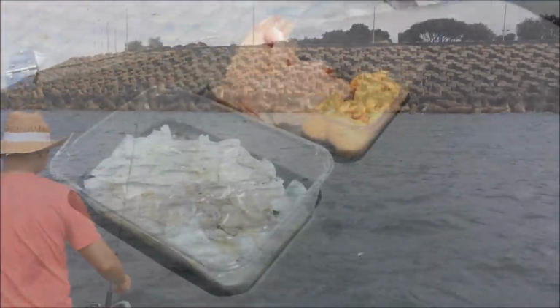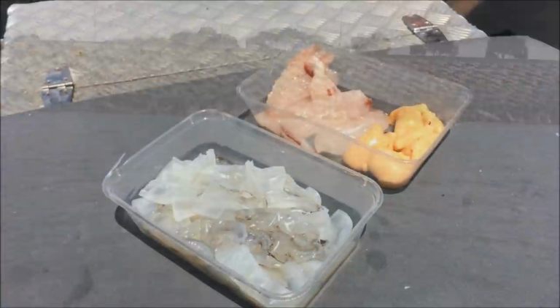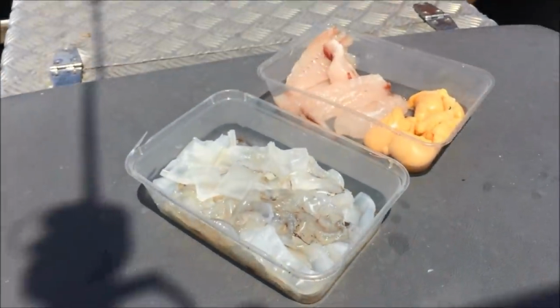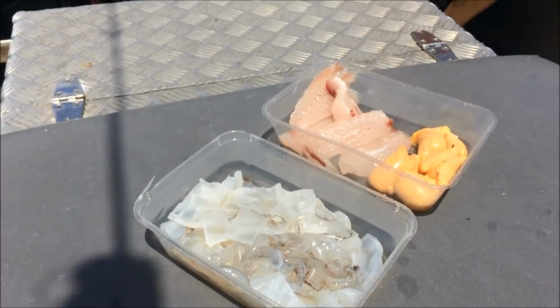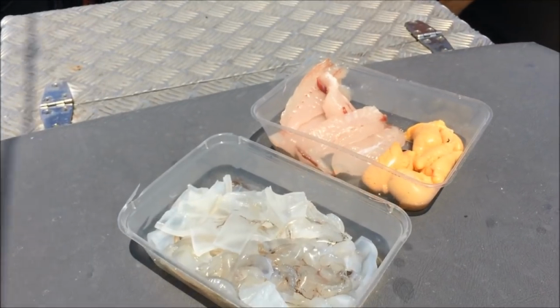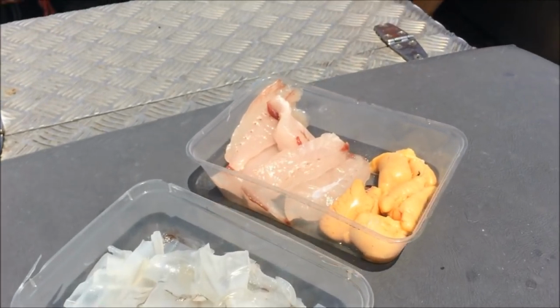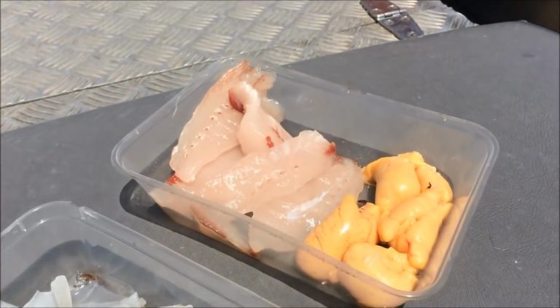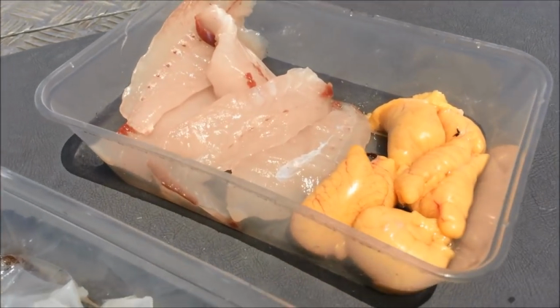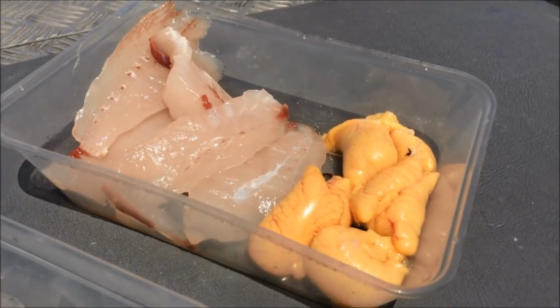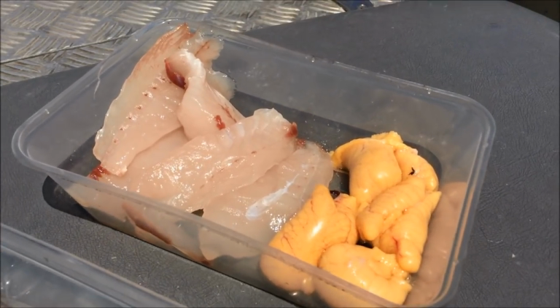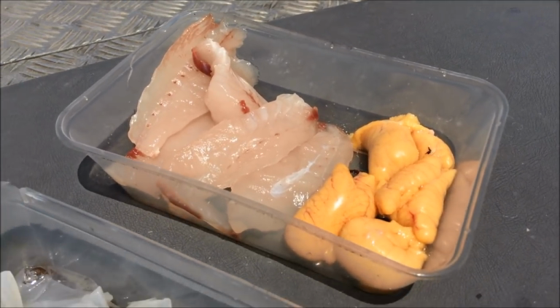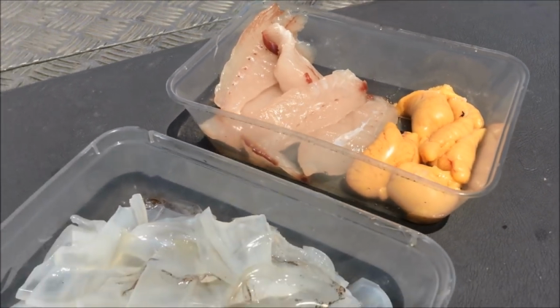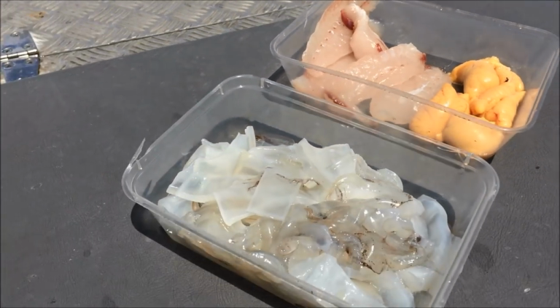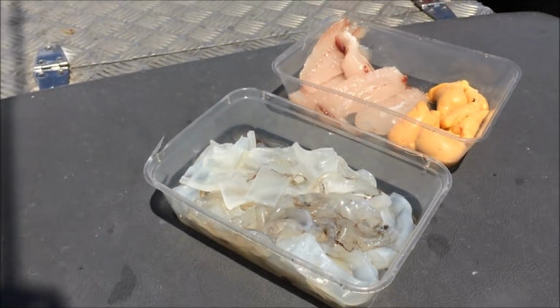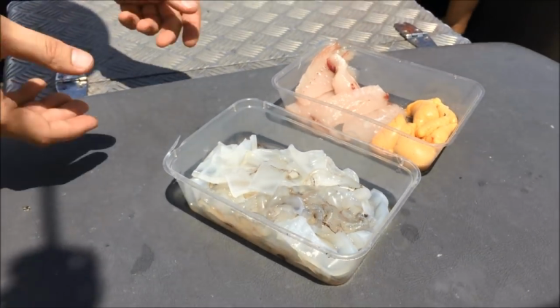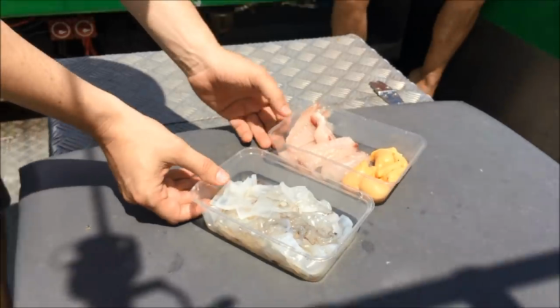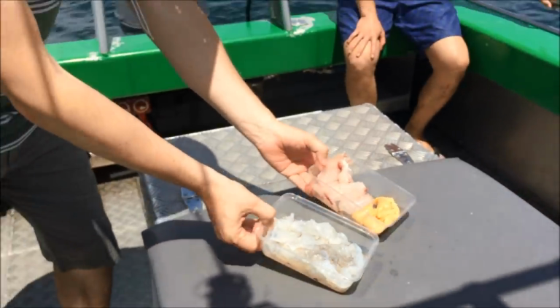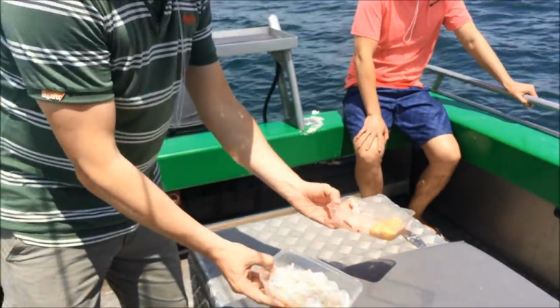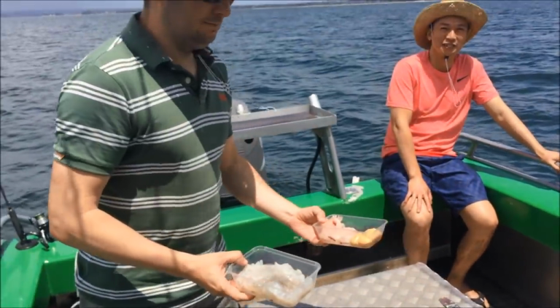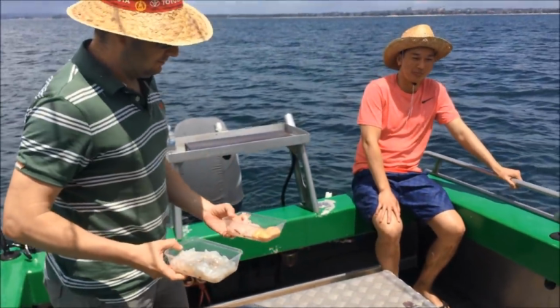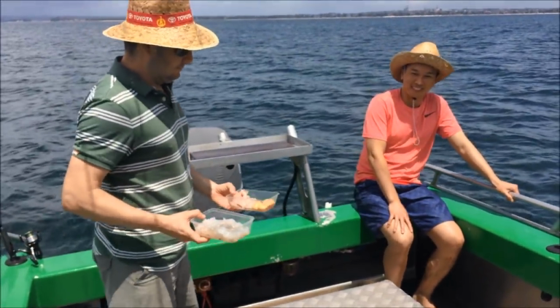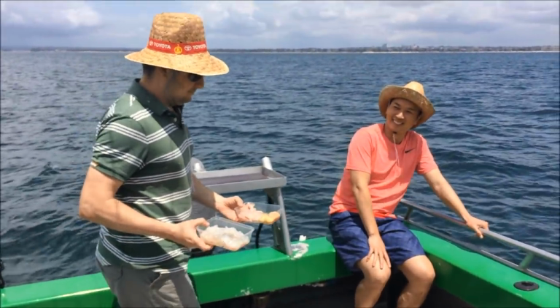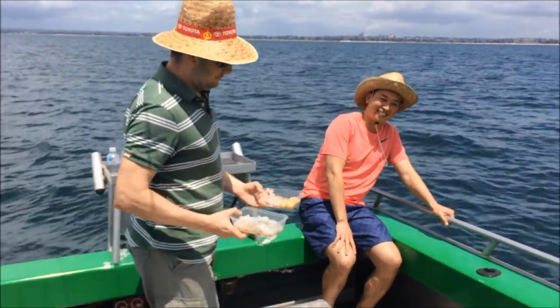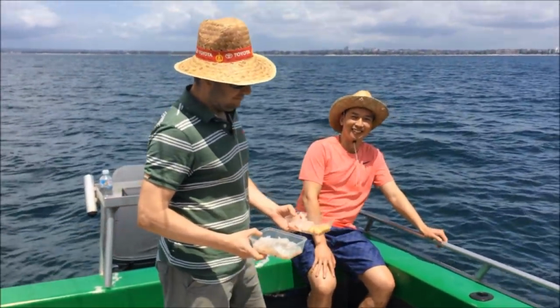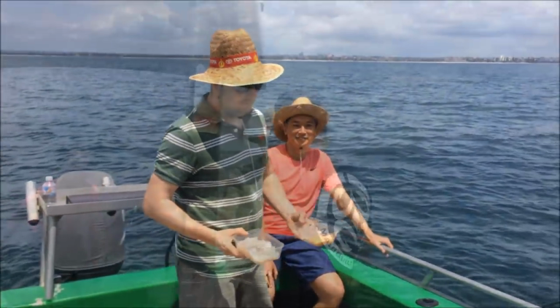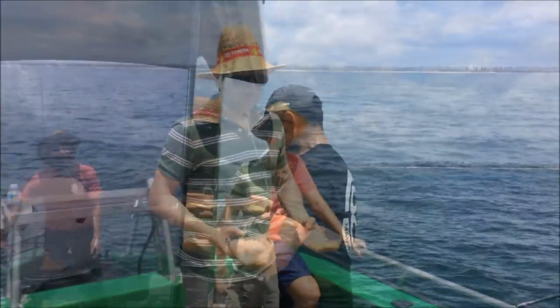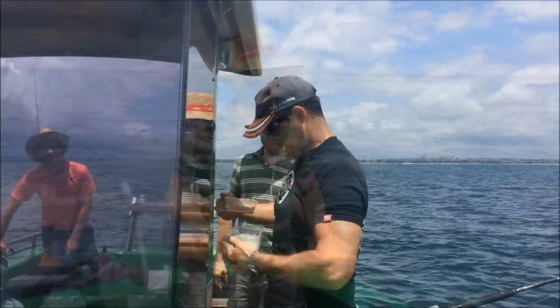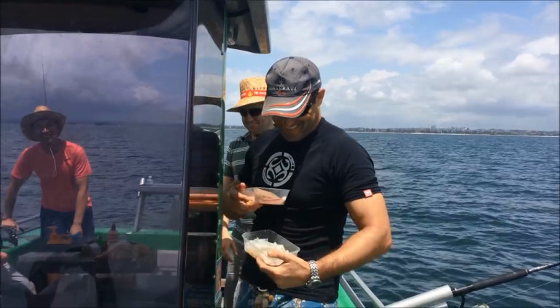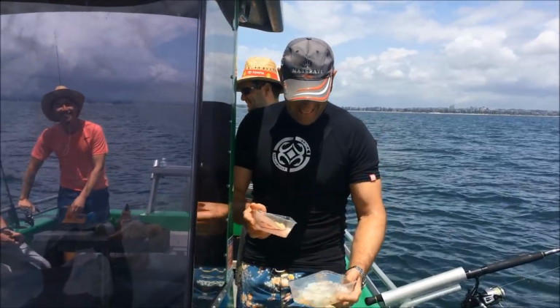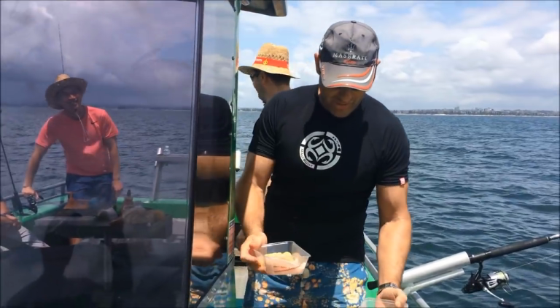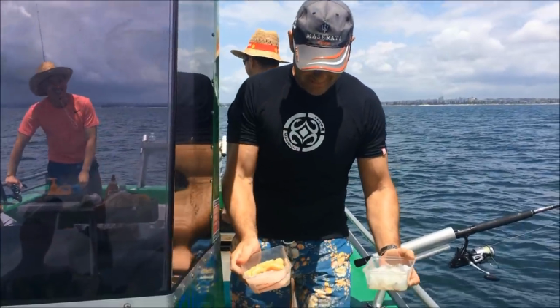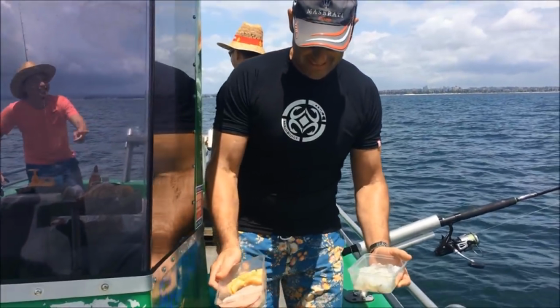We've got some beautiful fish that we've caught — some trevally, some trevally roe, that'll be interesting, and some lovely calamari. We'll get Charles to take it up the front to John and see if he can cook us up a wonderful feed. Walk us through what we're going to do, John.